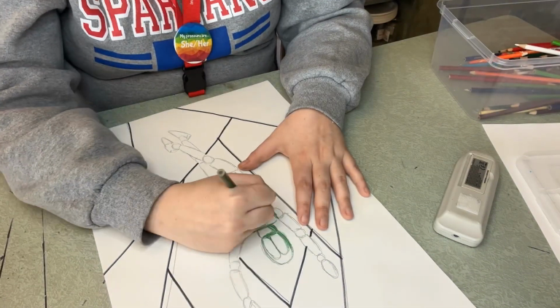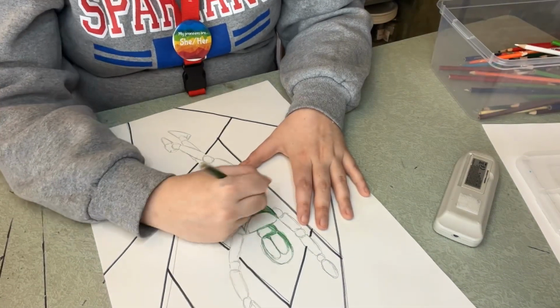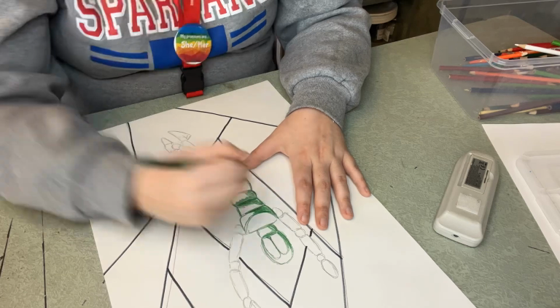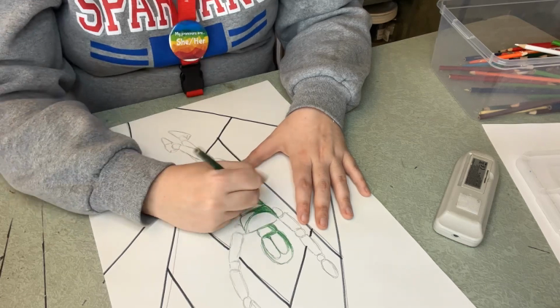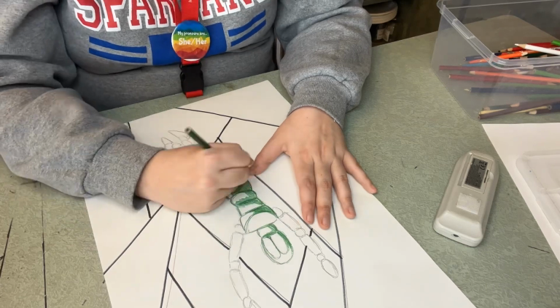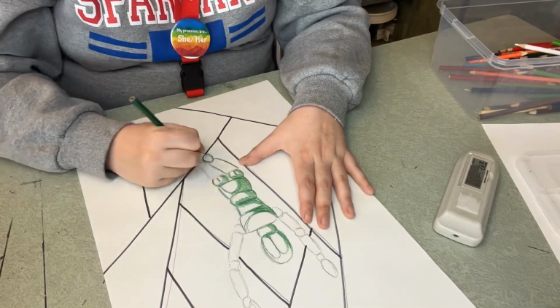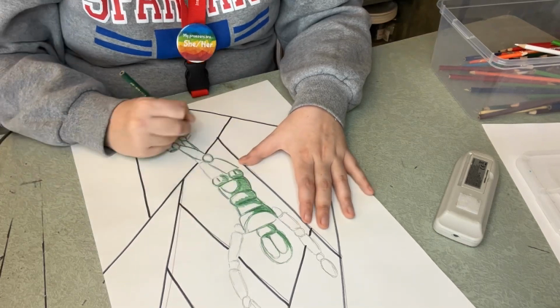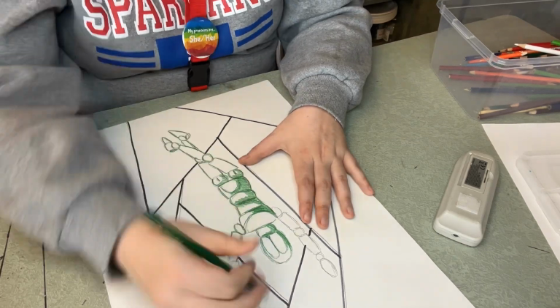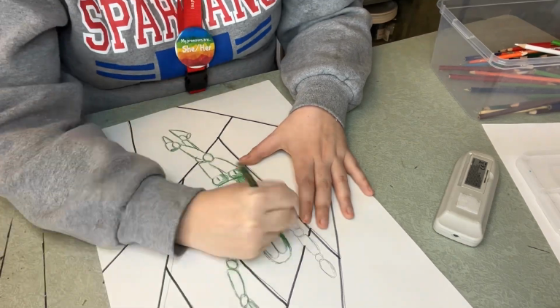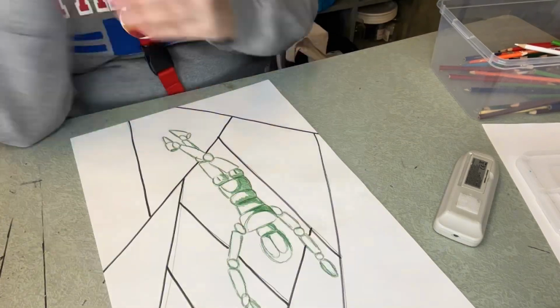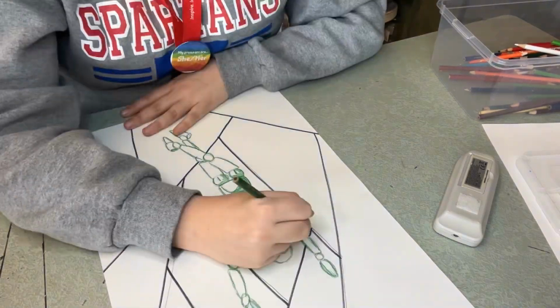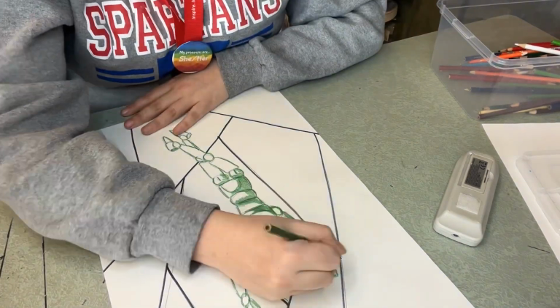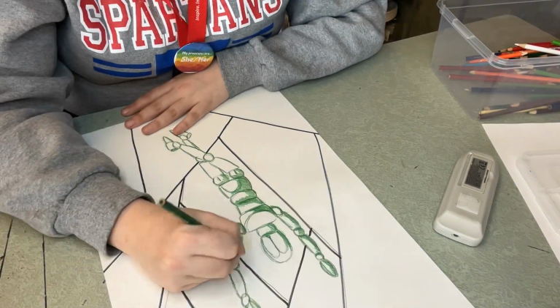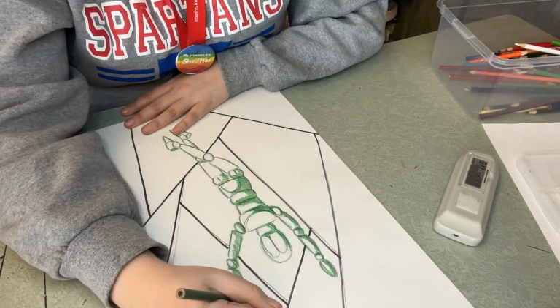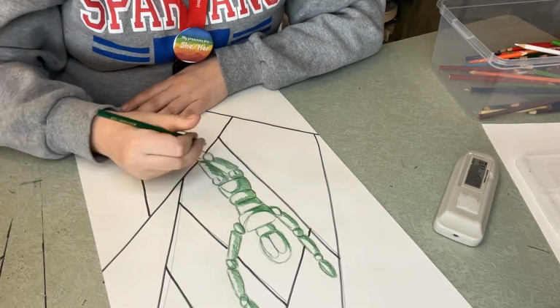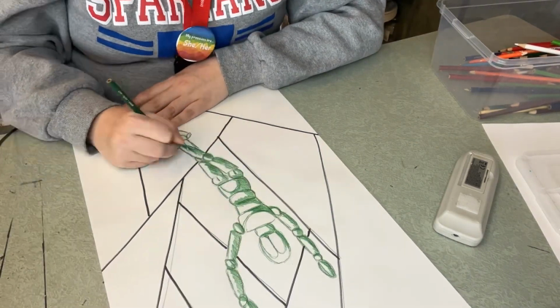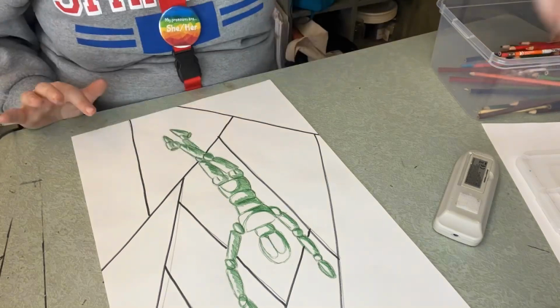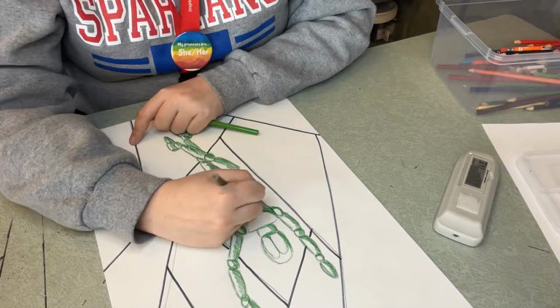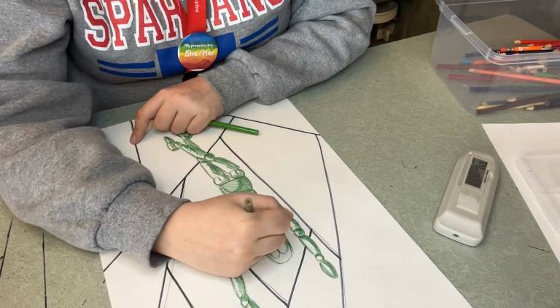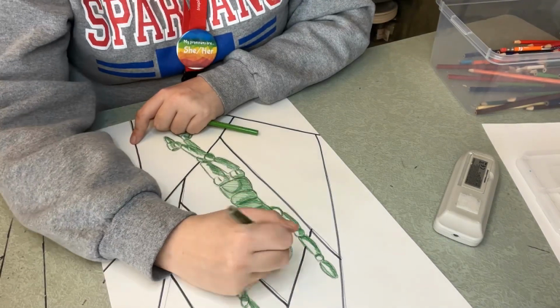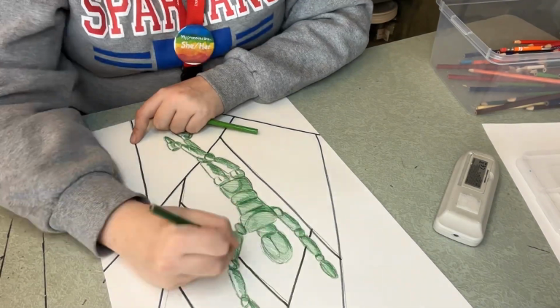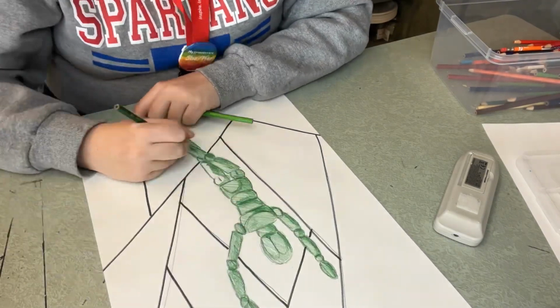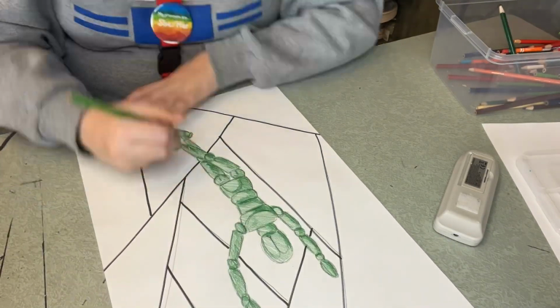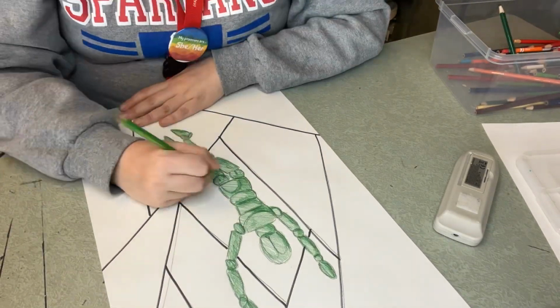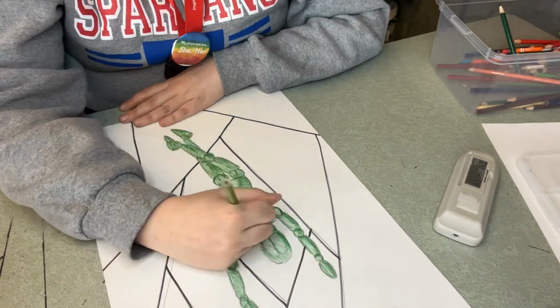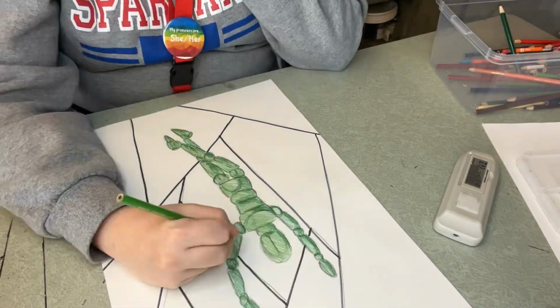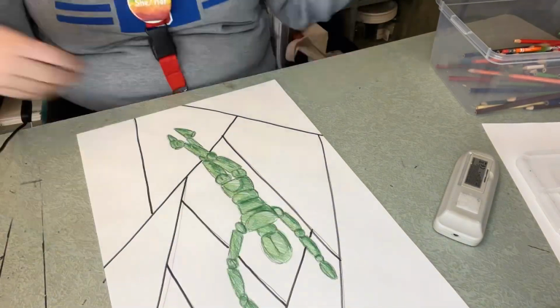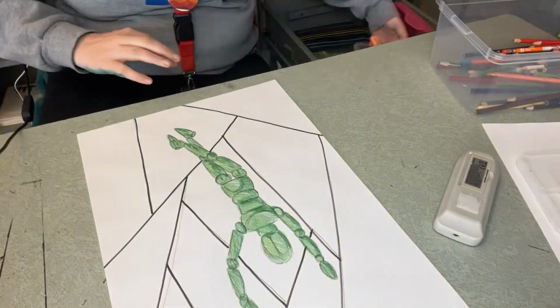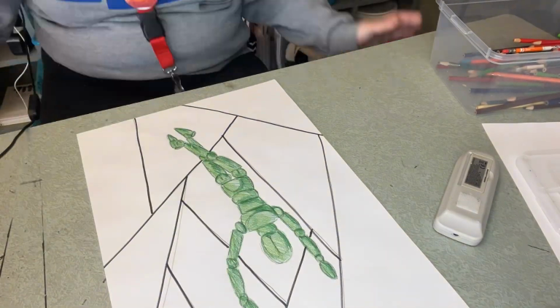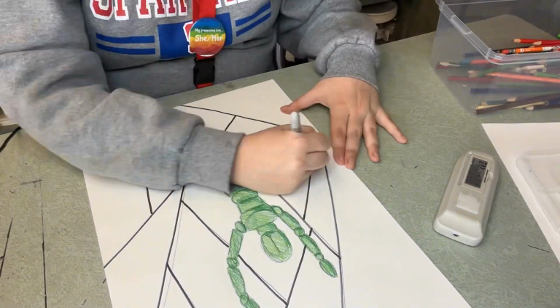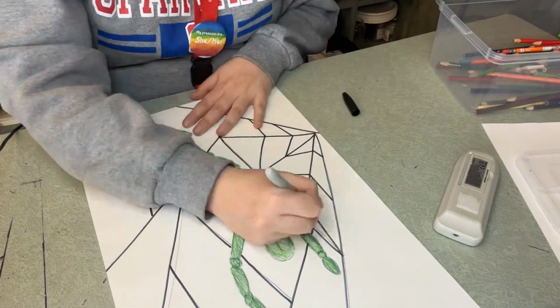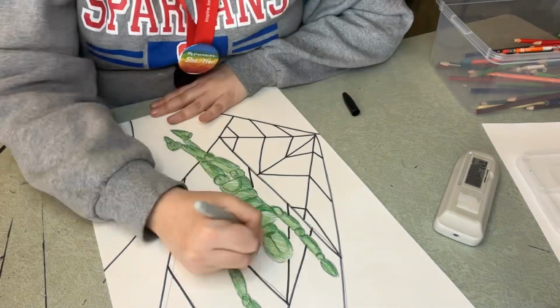Now using shading to color it — you can use any color. I used a darker green, pushed hard at first to make that darker color, then went lighter back over it, and used a light green on top.